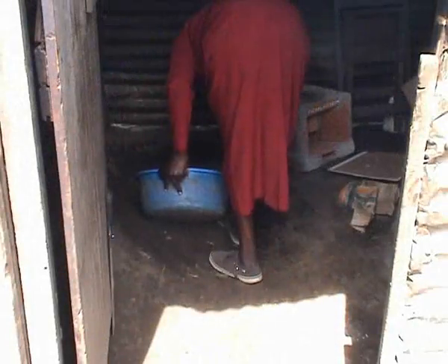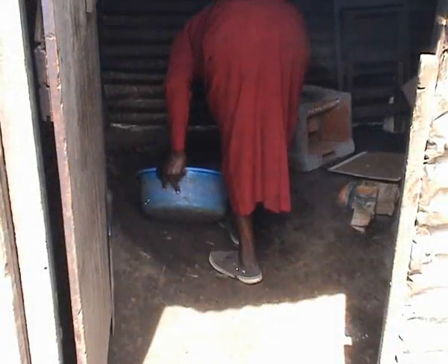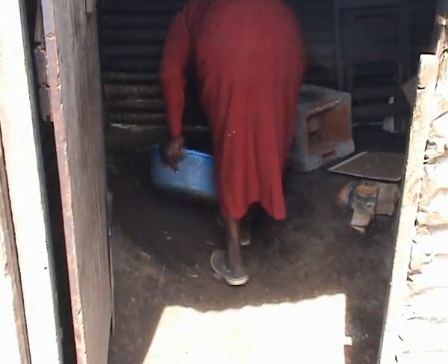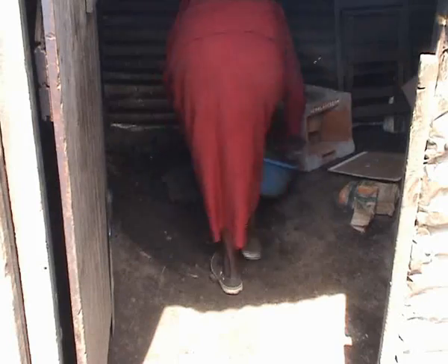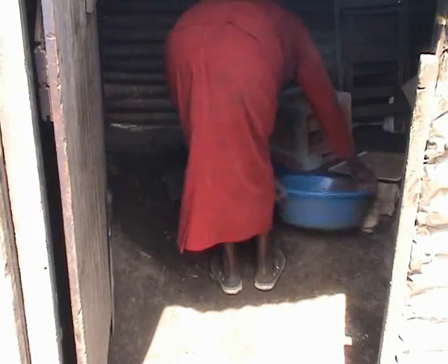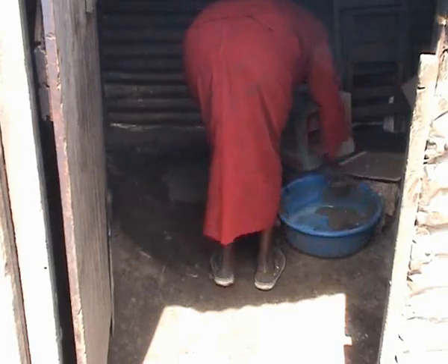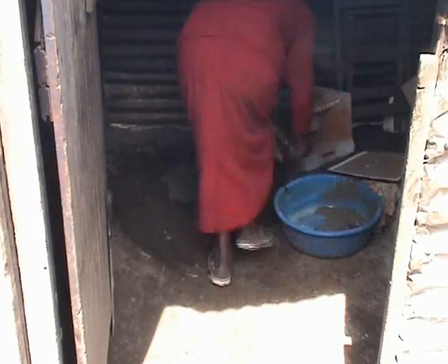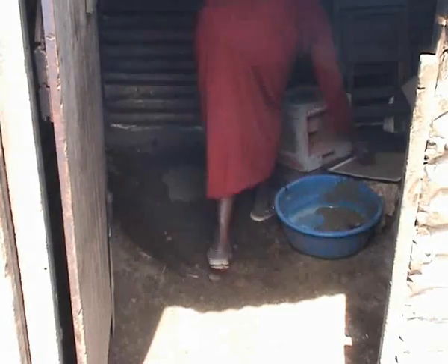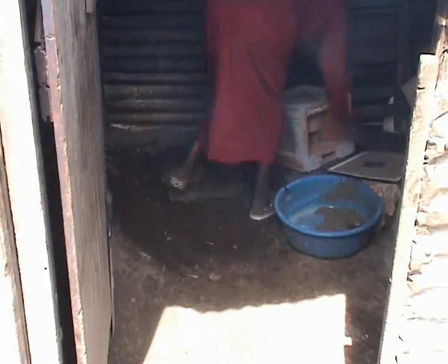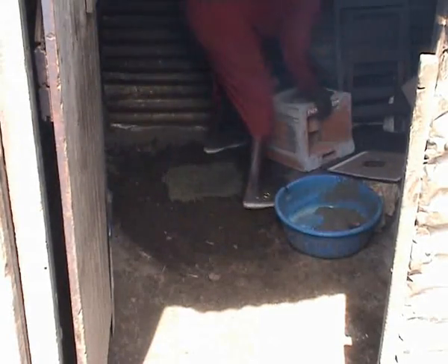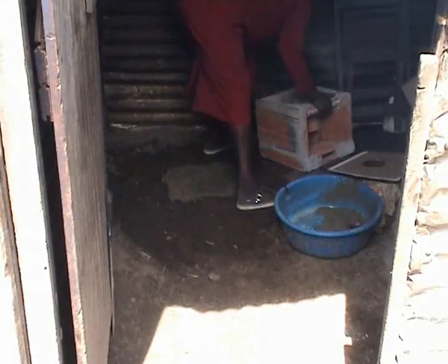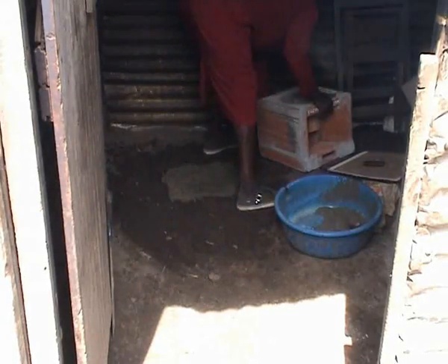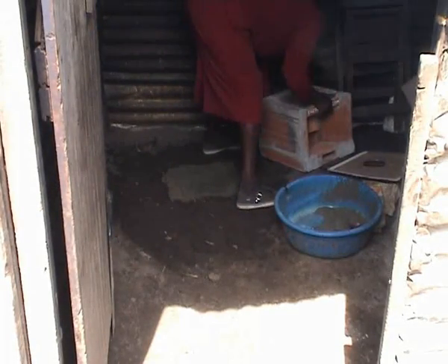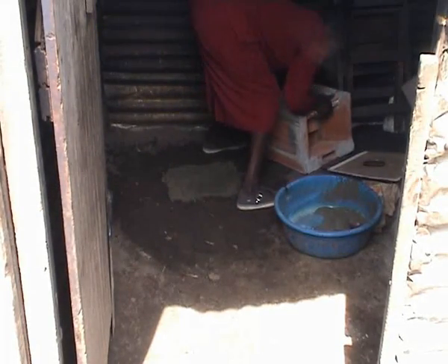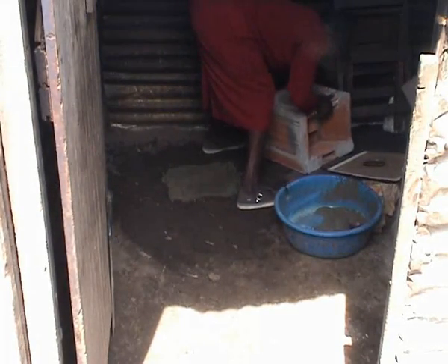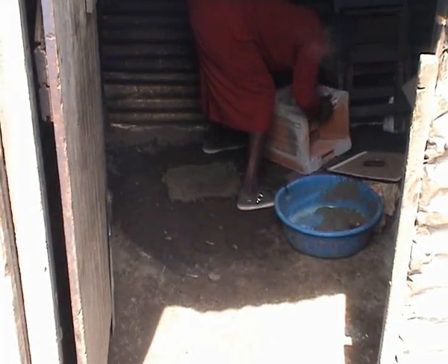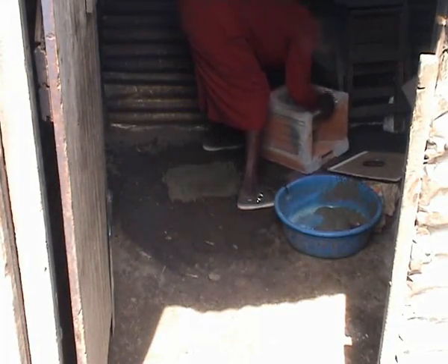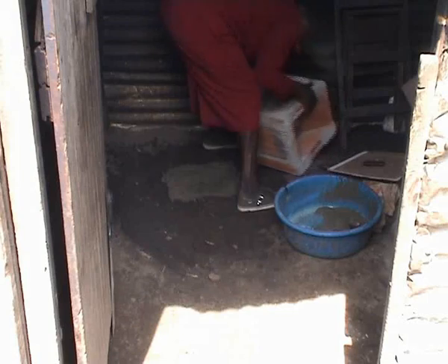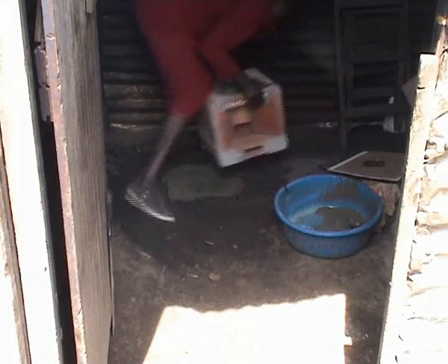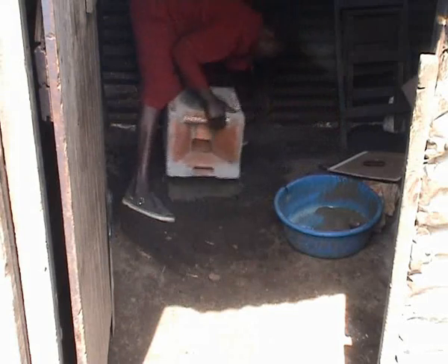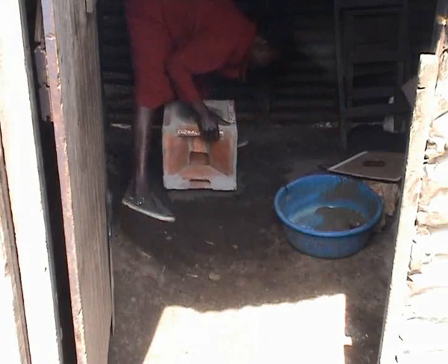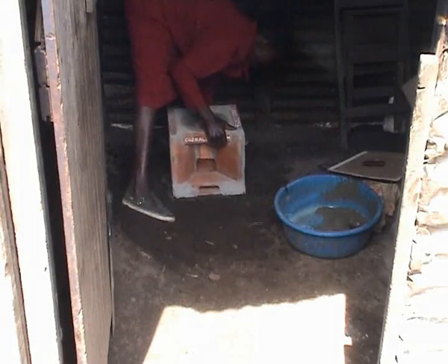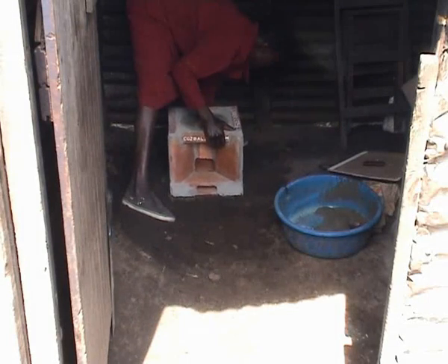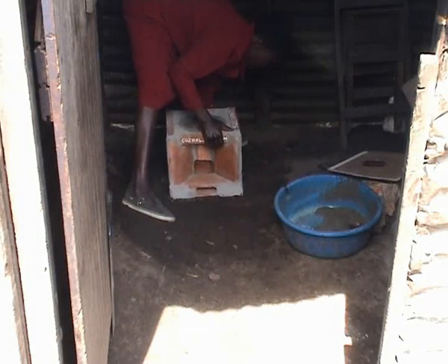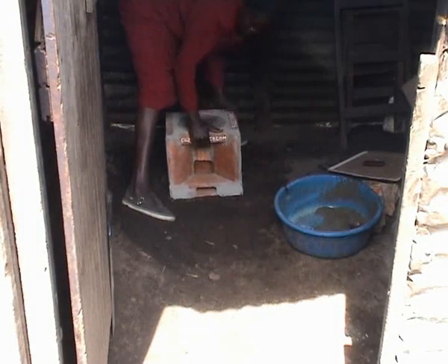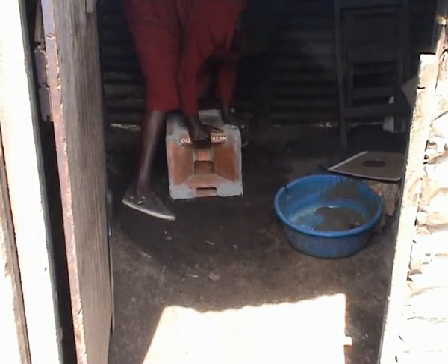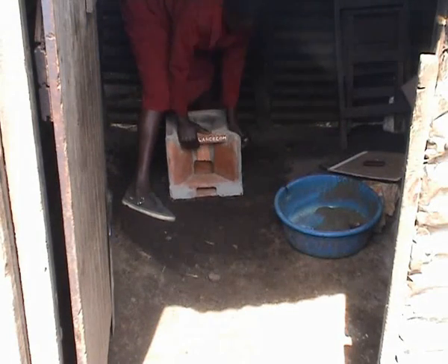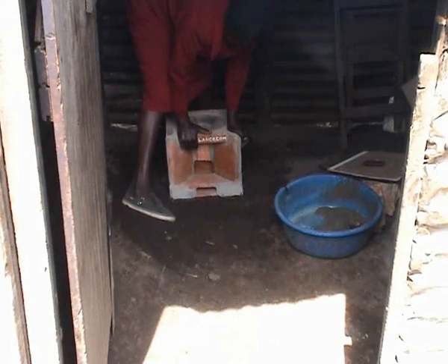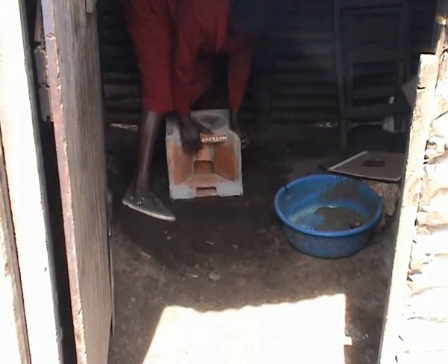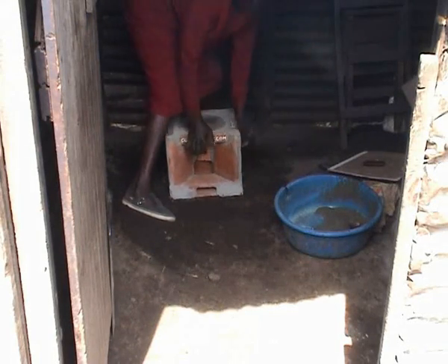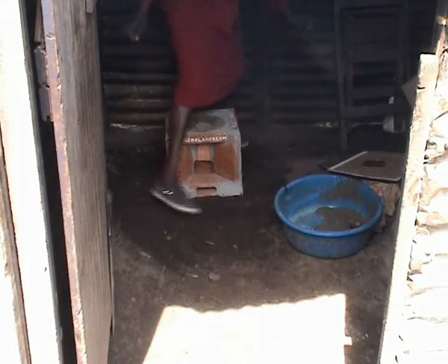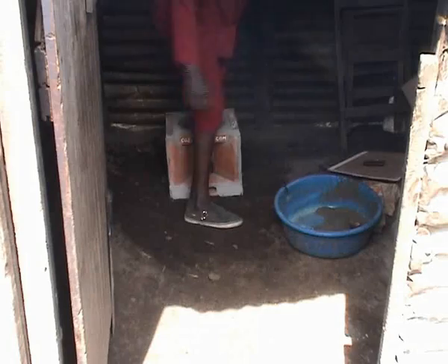Installation of the stoves is carried out by contractor masons local to the project area. The floor of most homesteads is made of earth, so an appropriate place is prepared and a cement base is put in place to secure the stove and ensure it is fitted level.